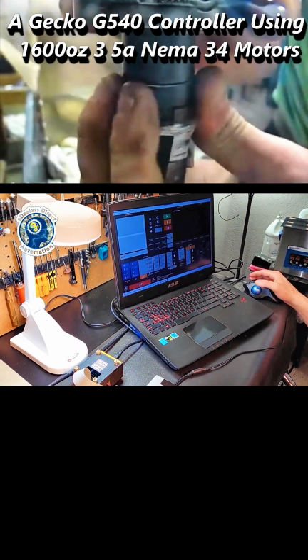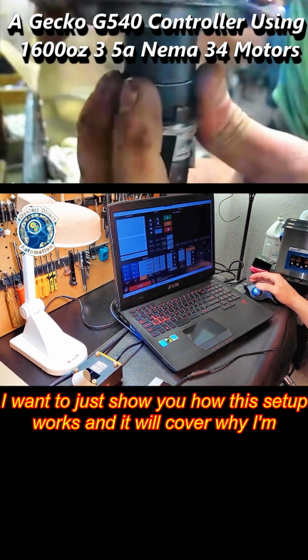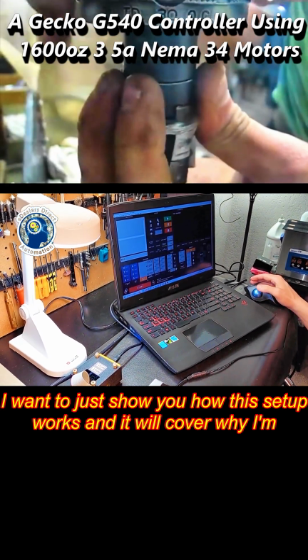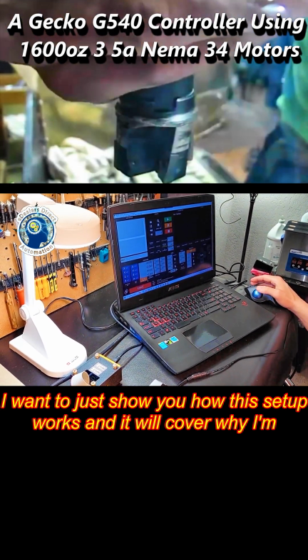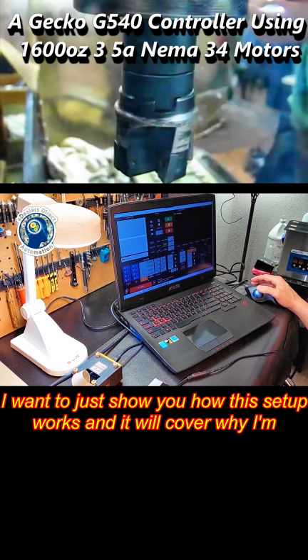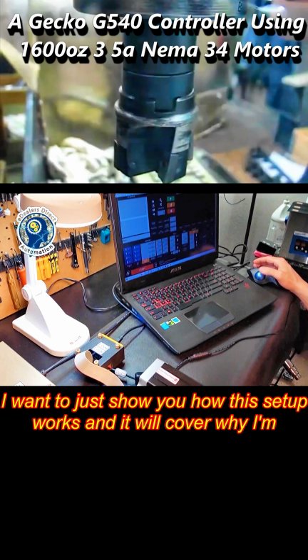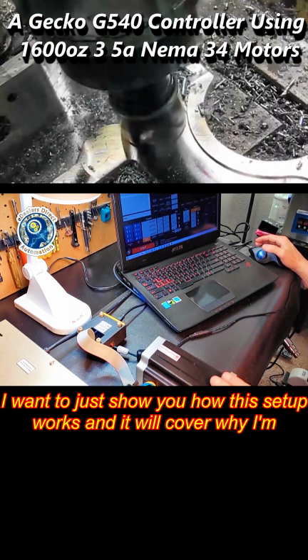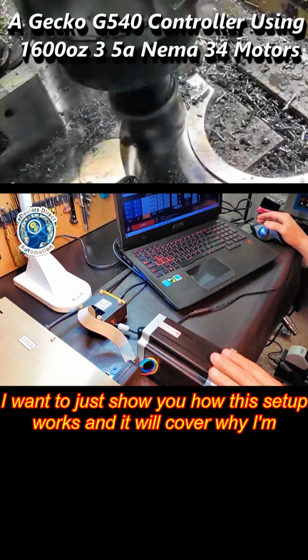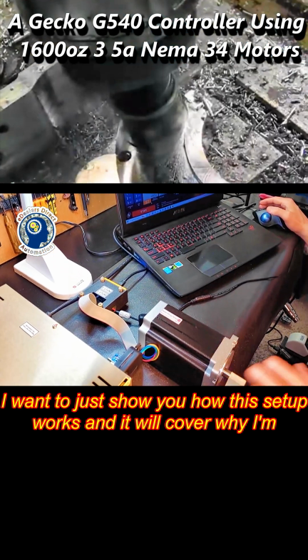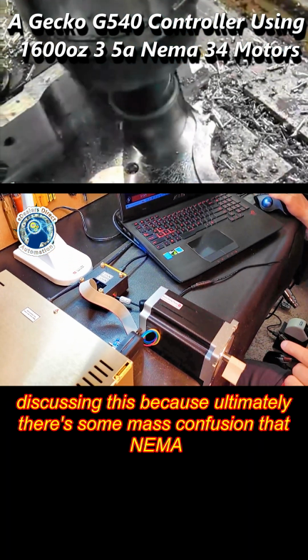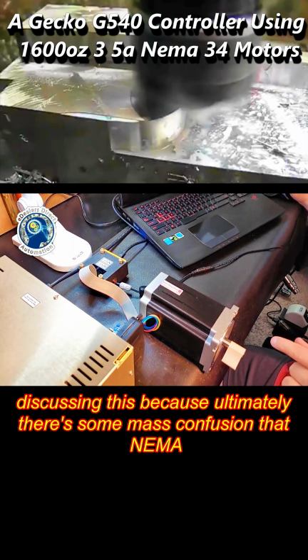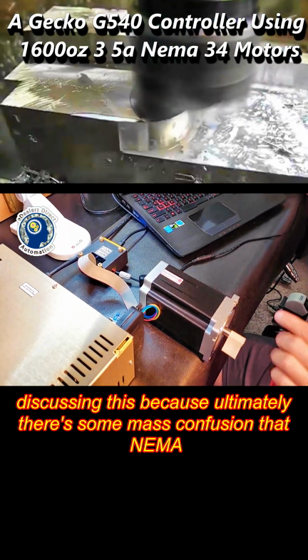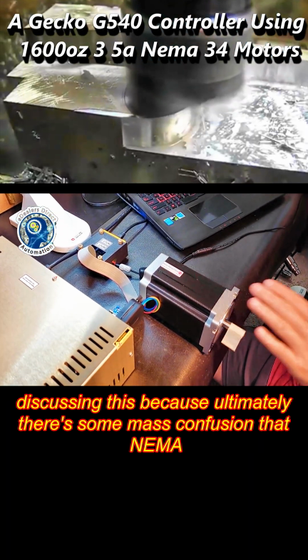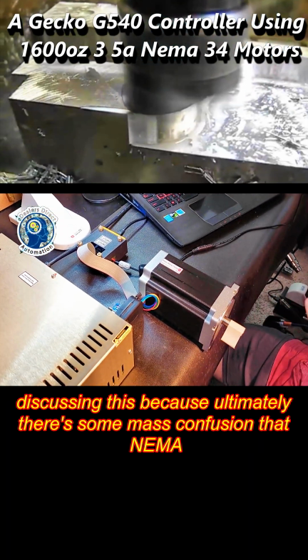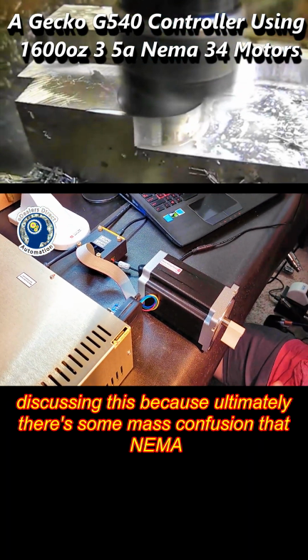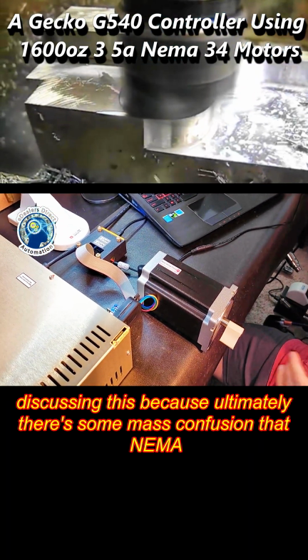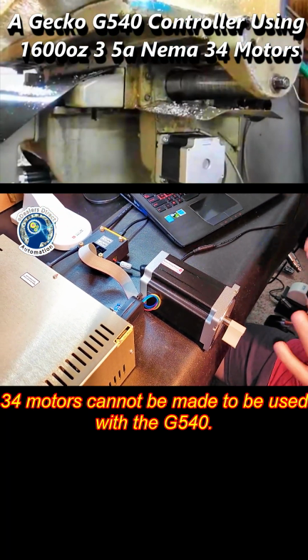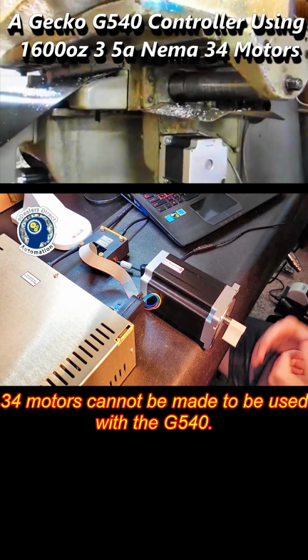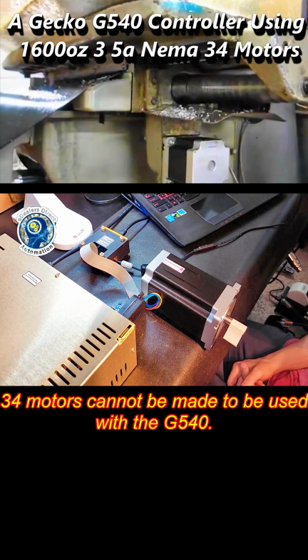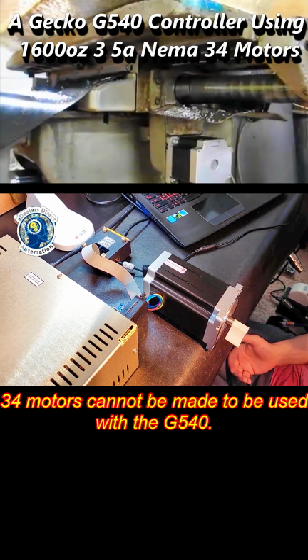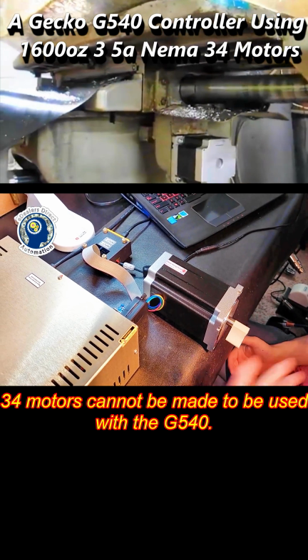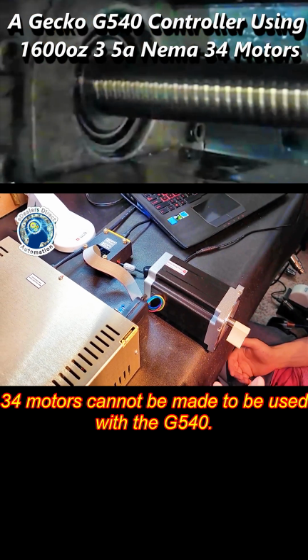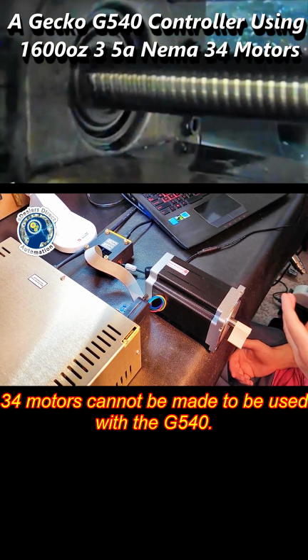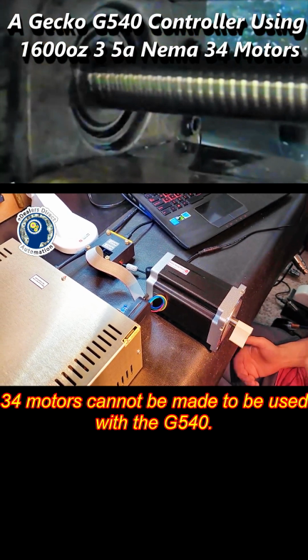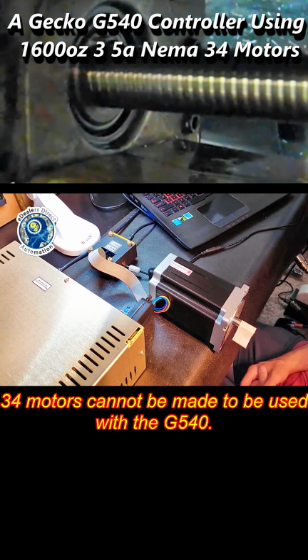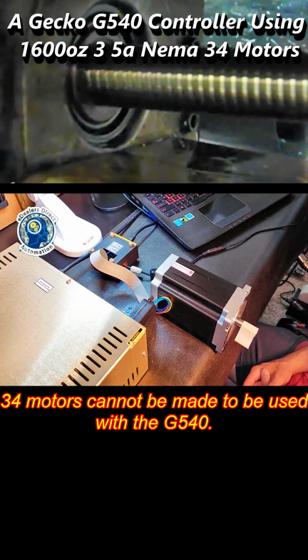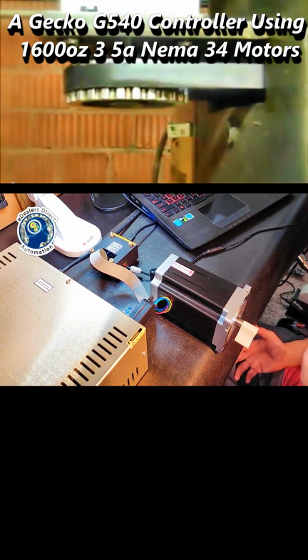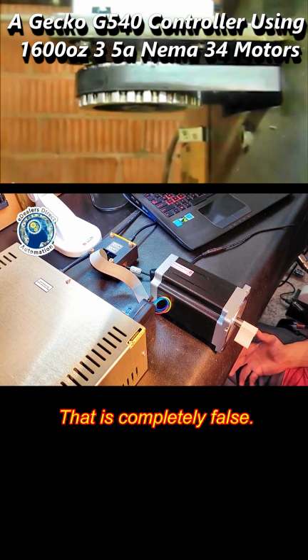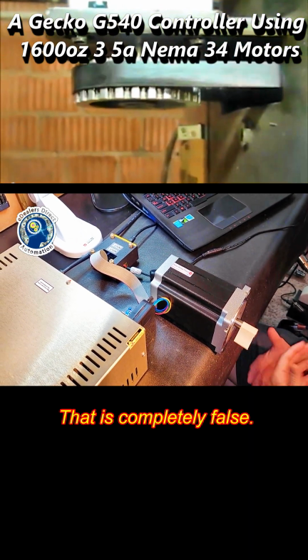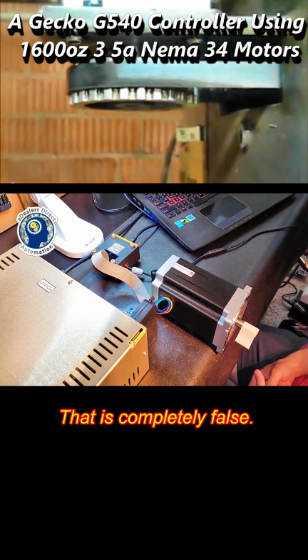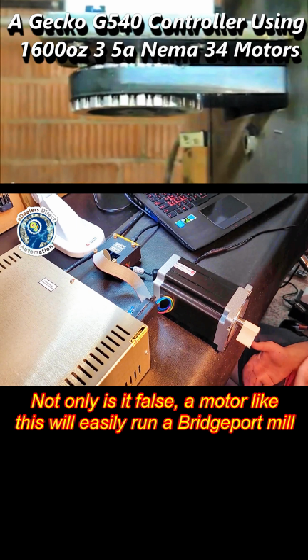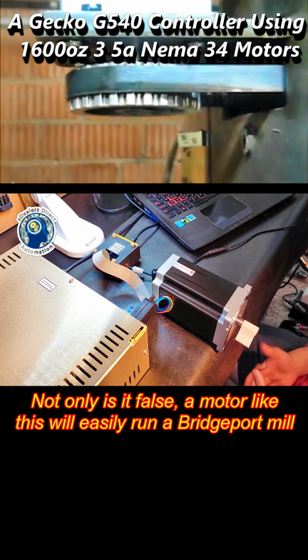I want to show you how this setup works, and then we'll cover why I'm discussing this — because ultimately there's some mass confusion that NEMA 34 motors cannot be made to be used with the G540. That is completely false.